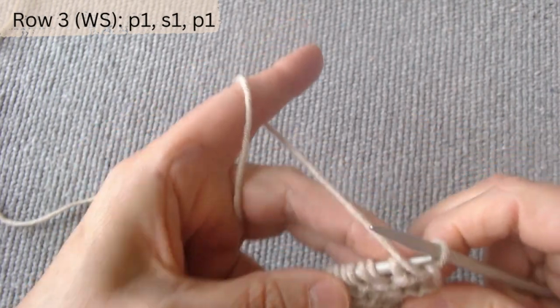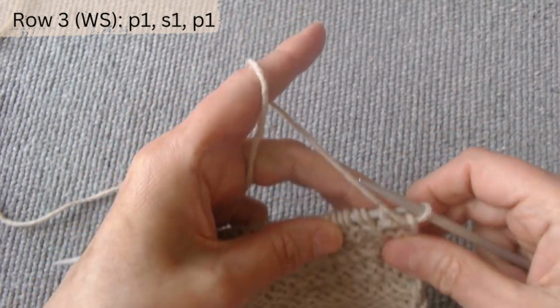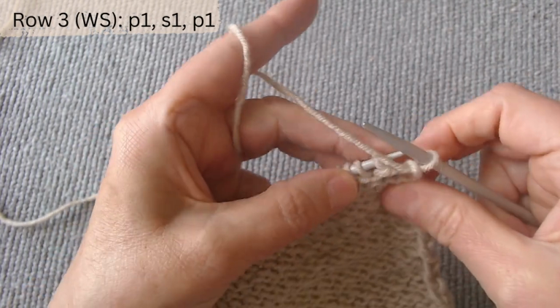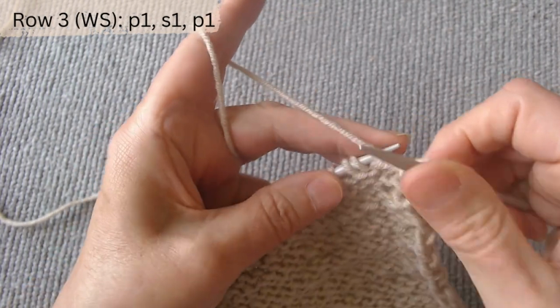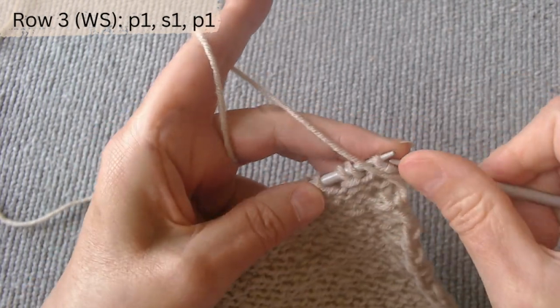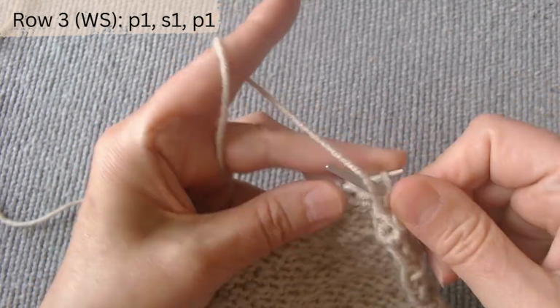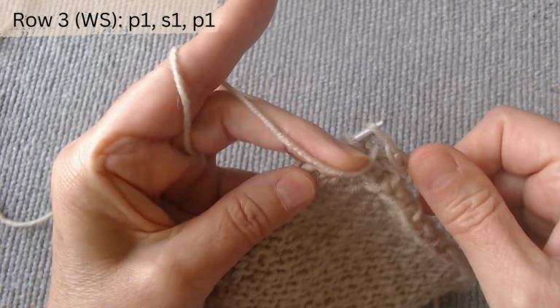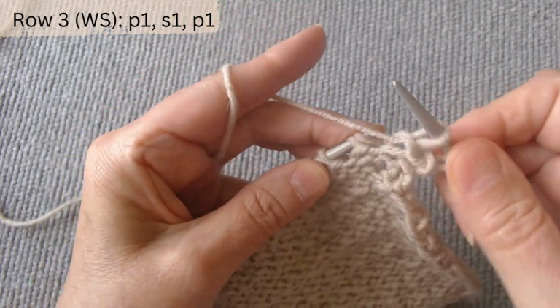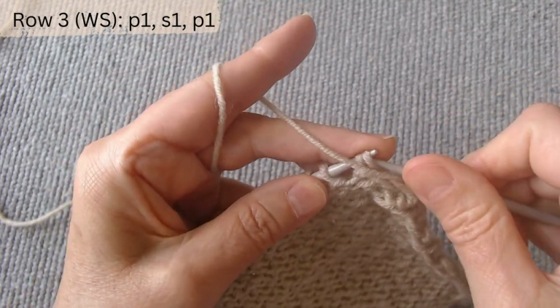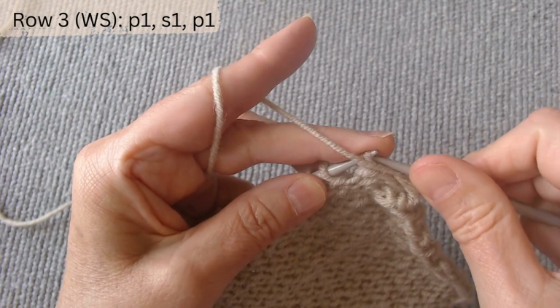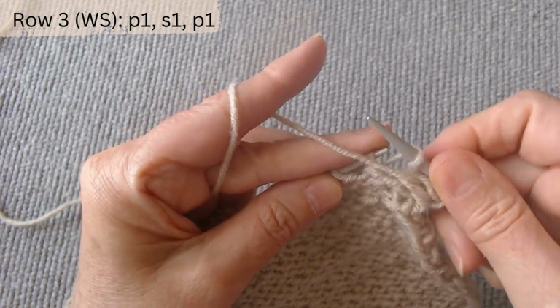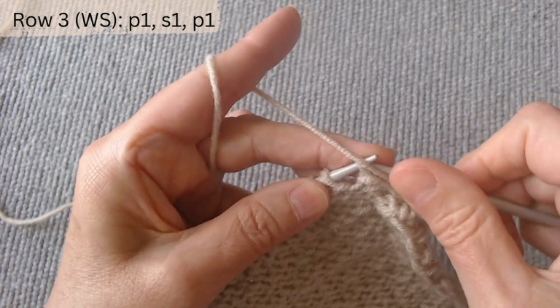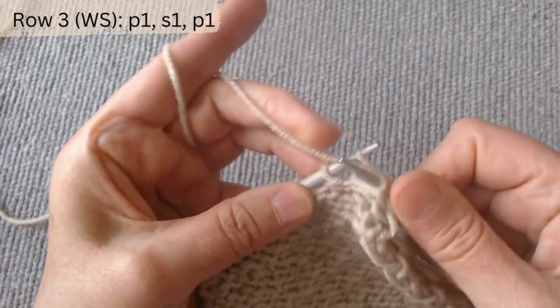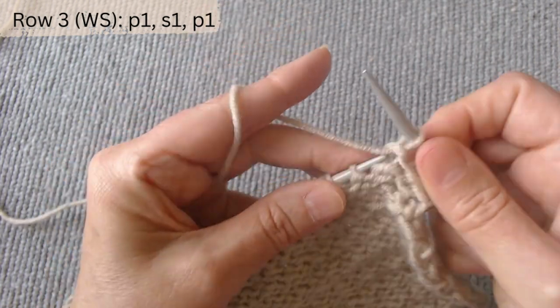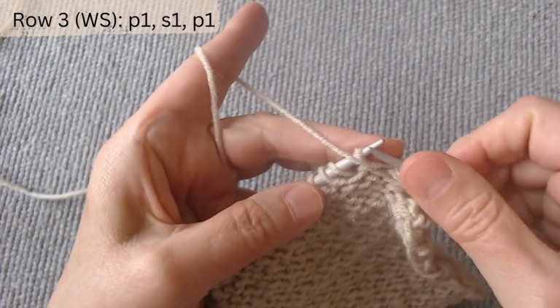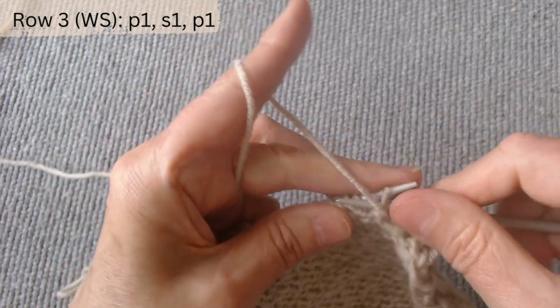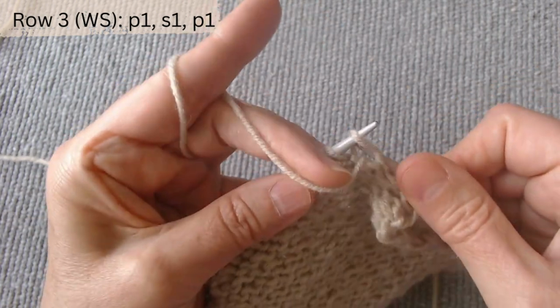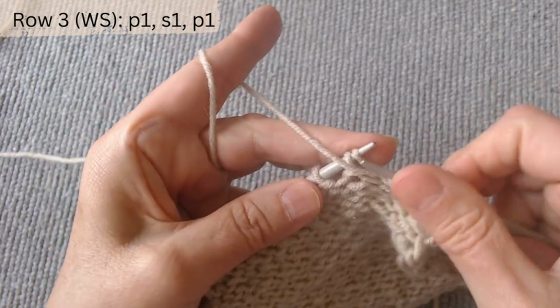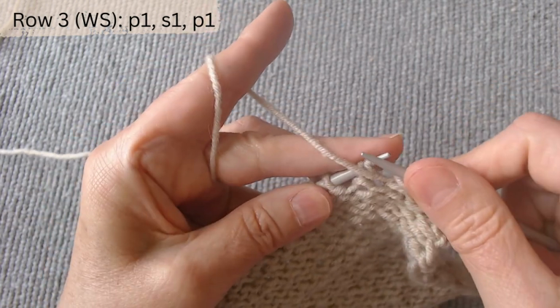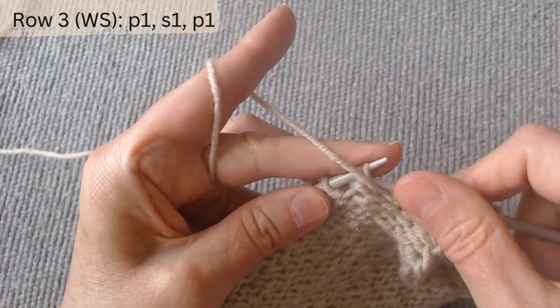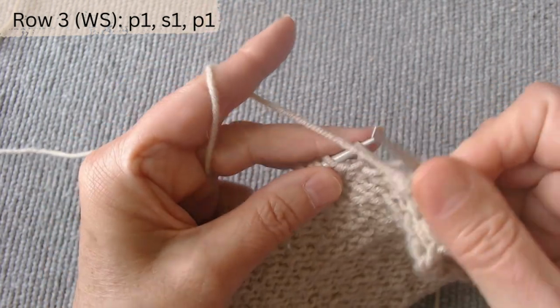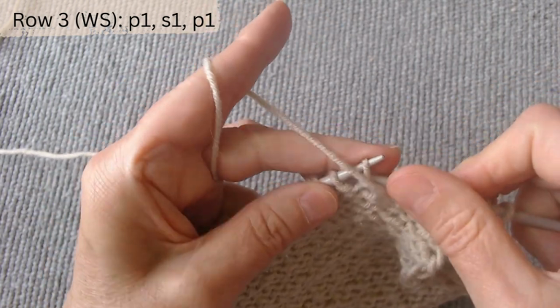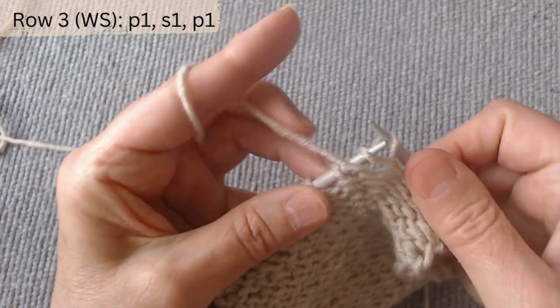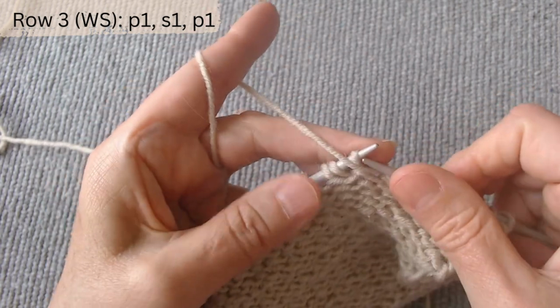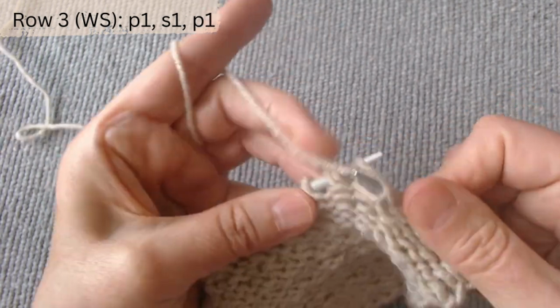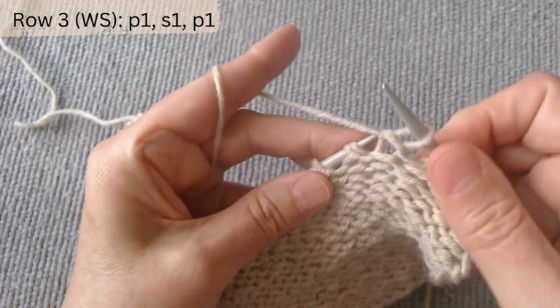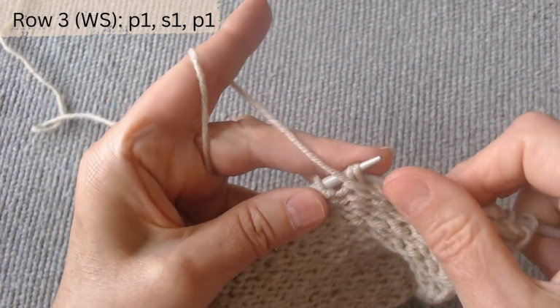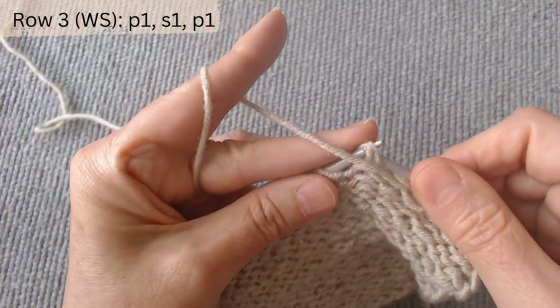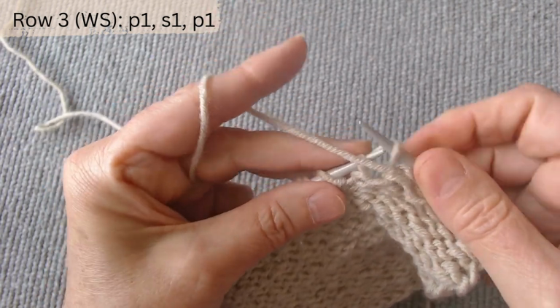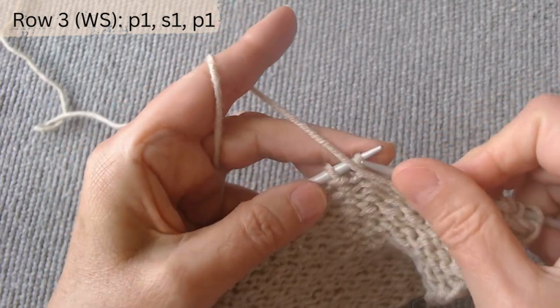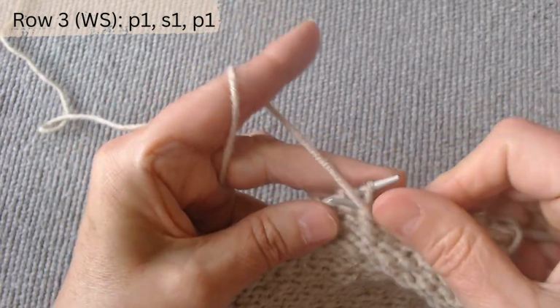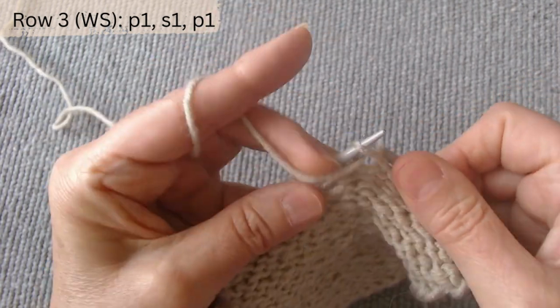The repeat pattern is purl one, slip one, and purl one. Purl one, slip one, and purl one. Knit in this manner until the row is complete.